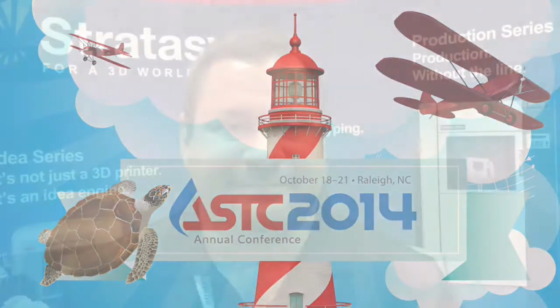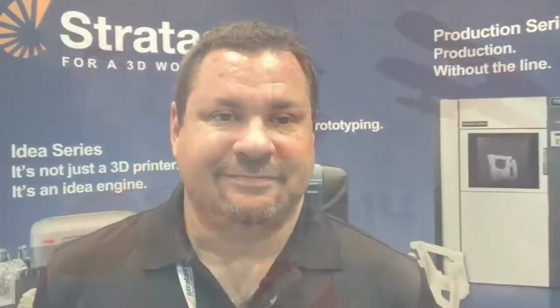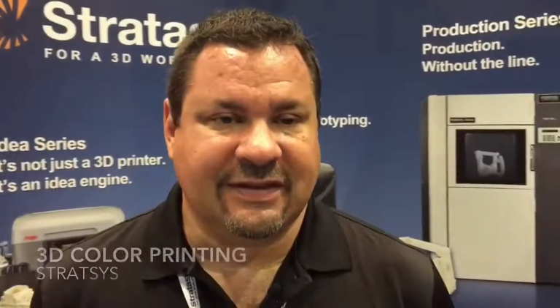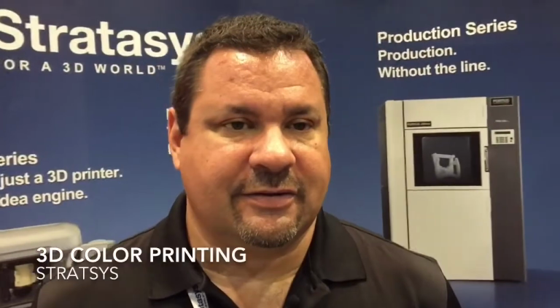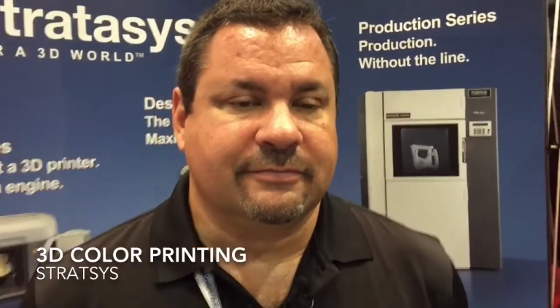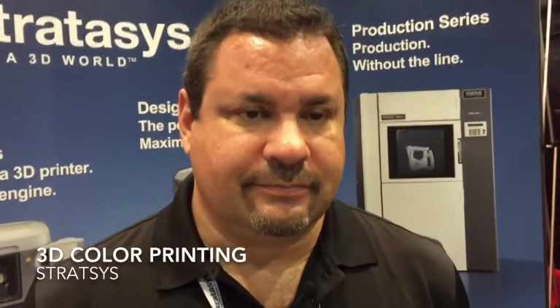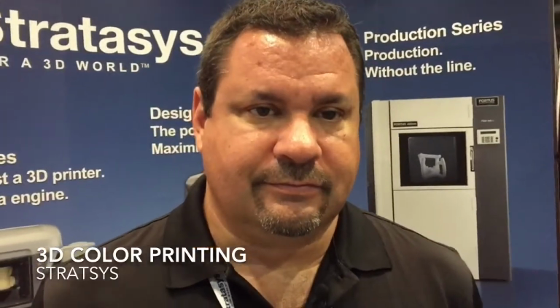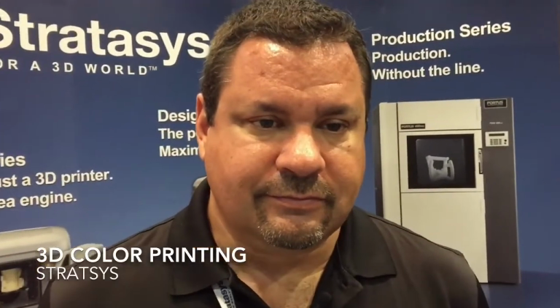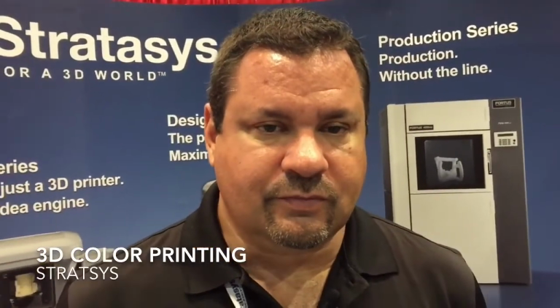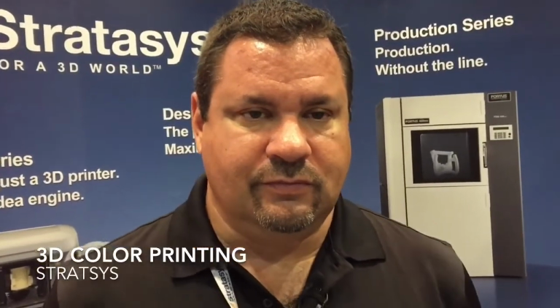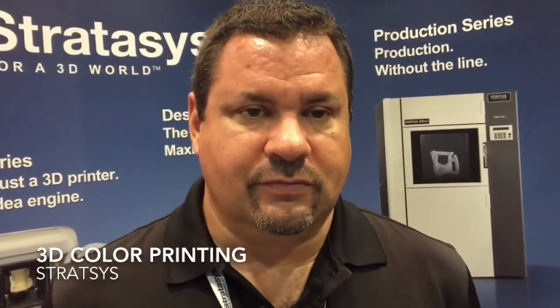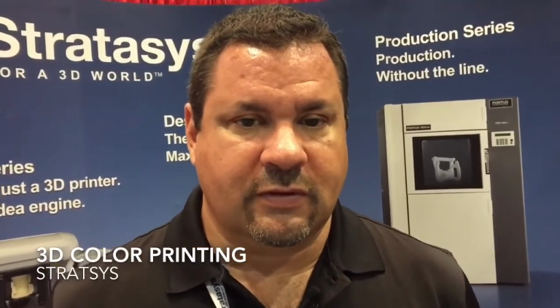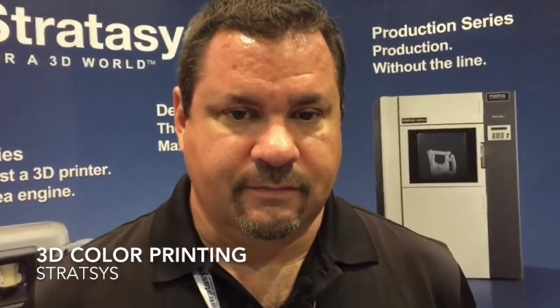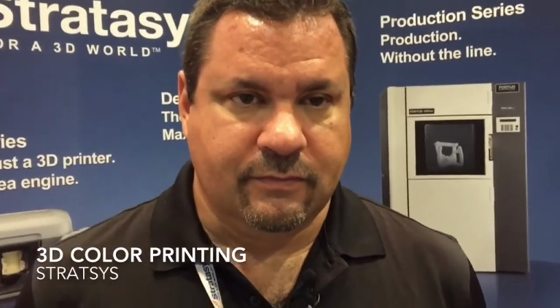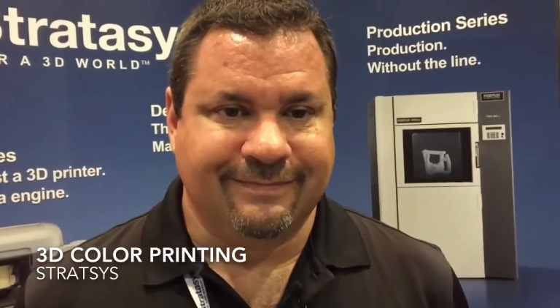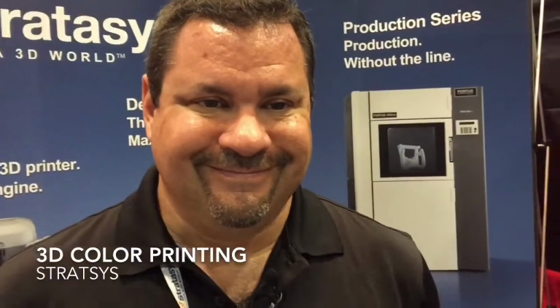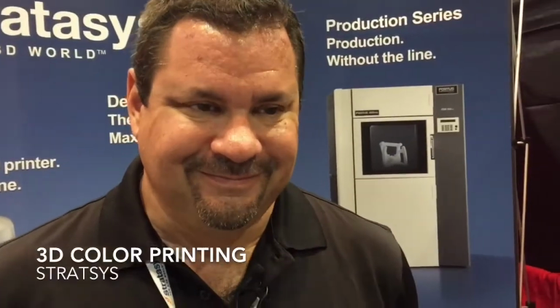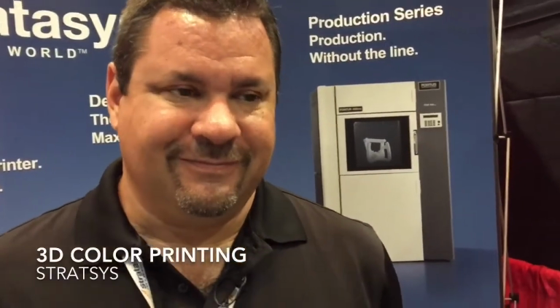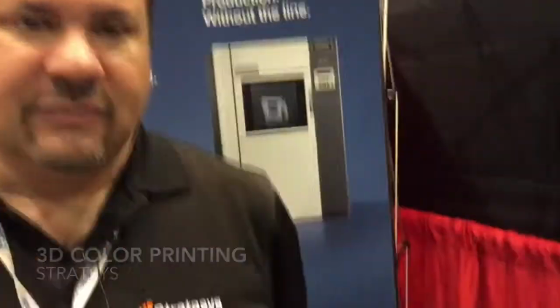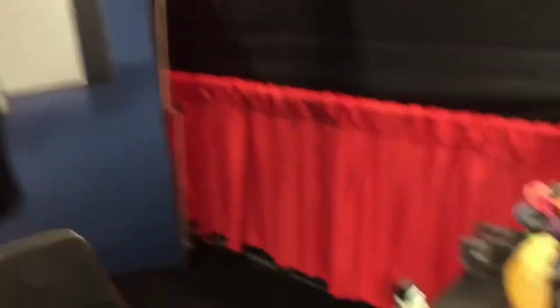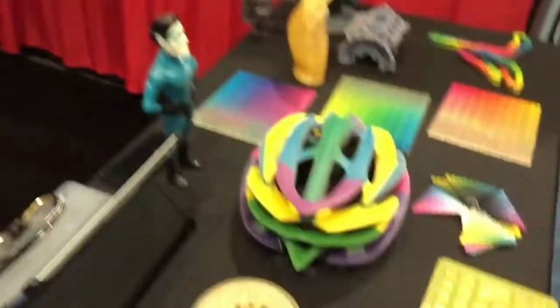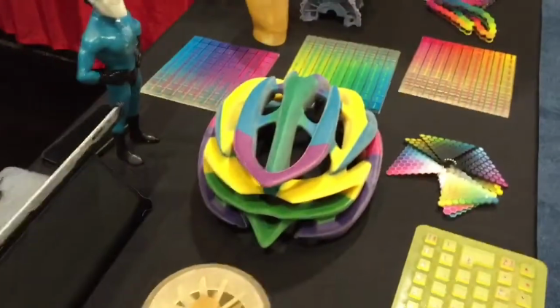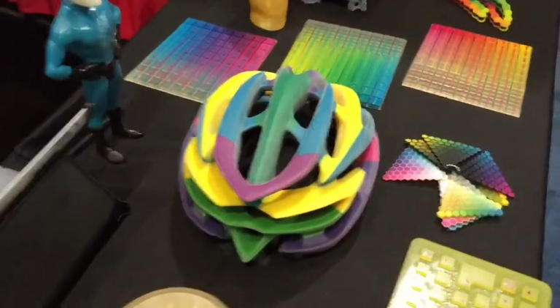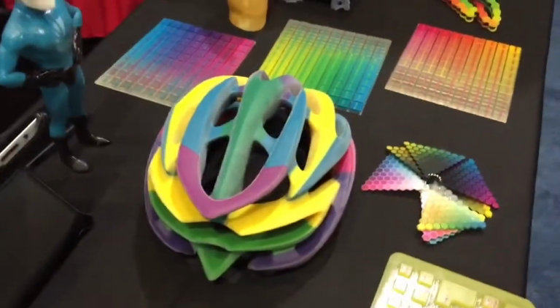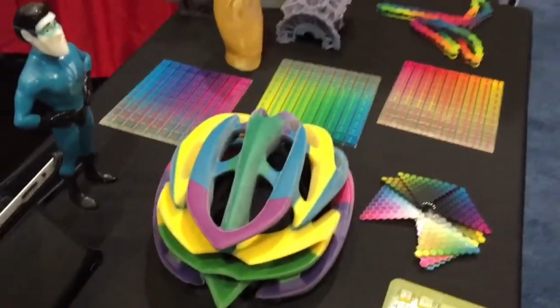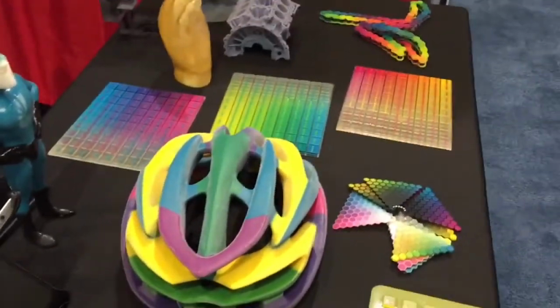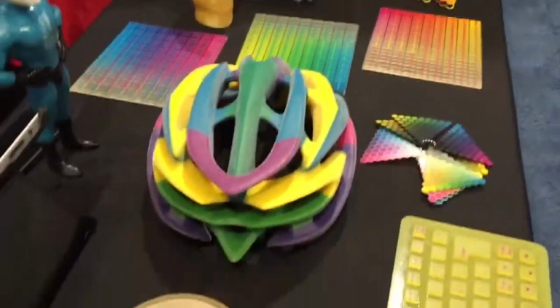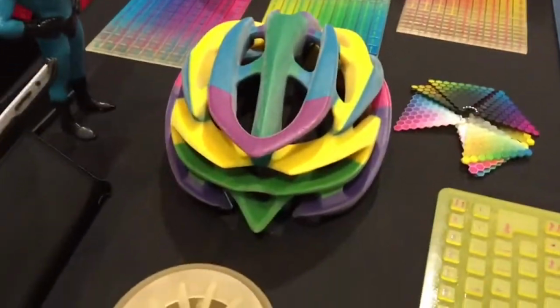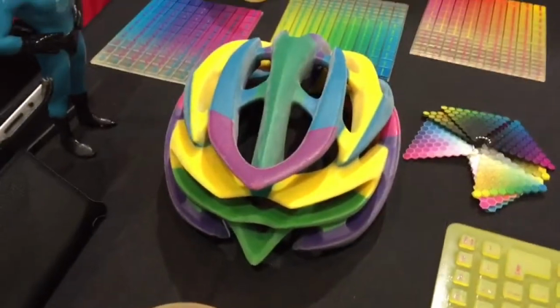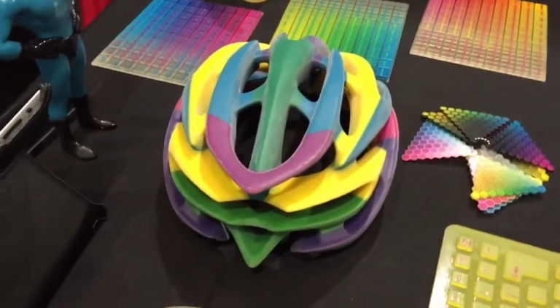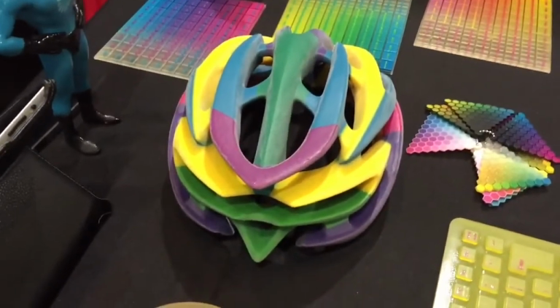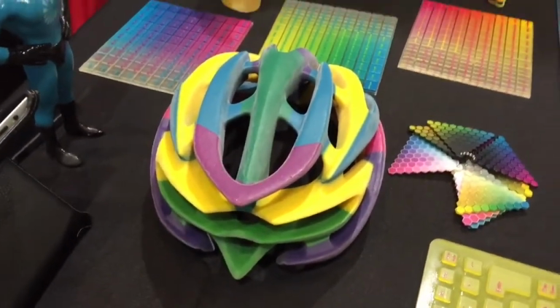I'm here with Terry from Stratasys. Last year you had a printer that was doing some pretty cool stuff, but this year you've got stuff that is in color, which is new for you guys. Tell me a bit about how this works.